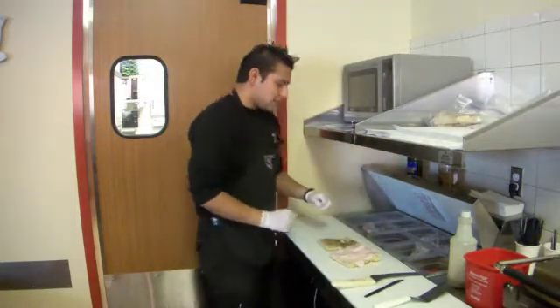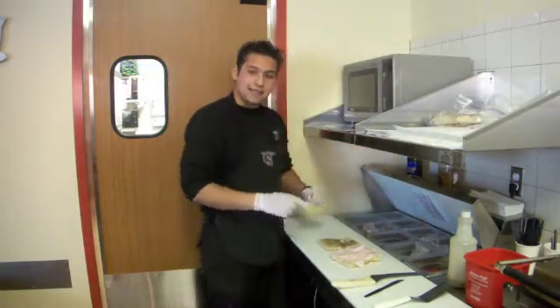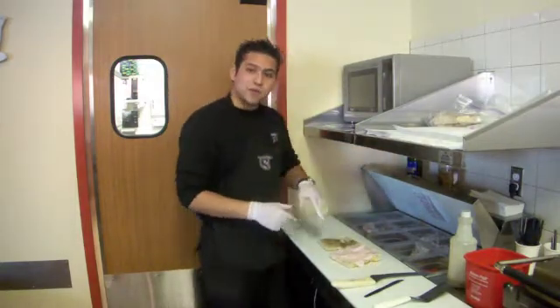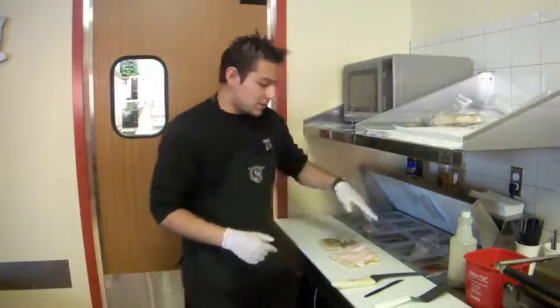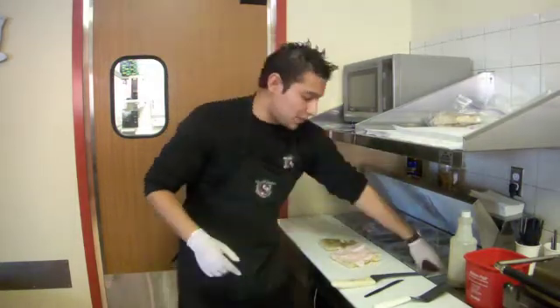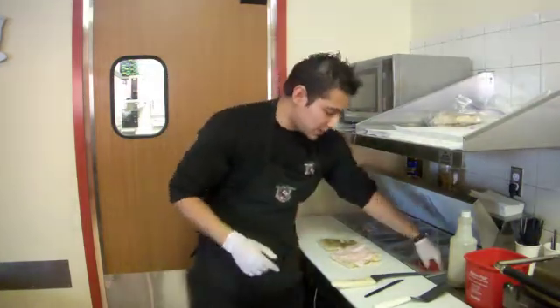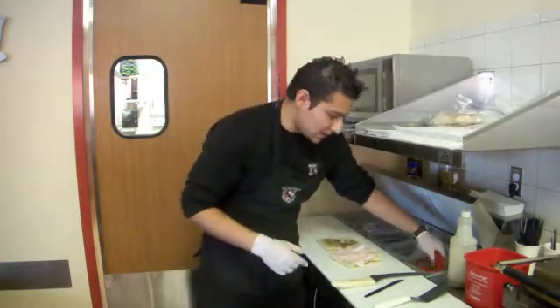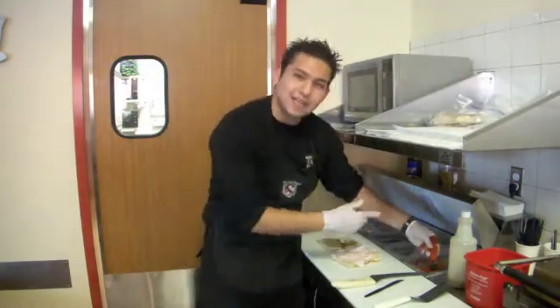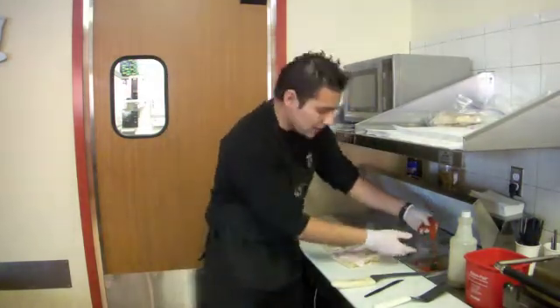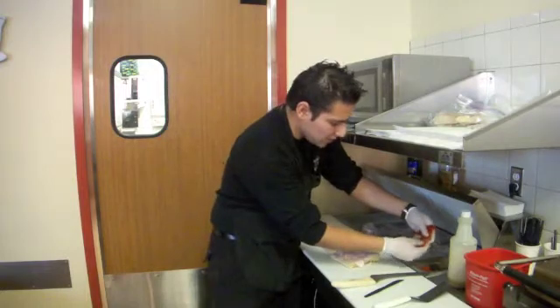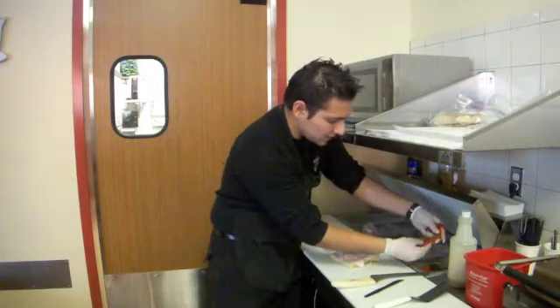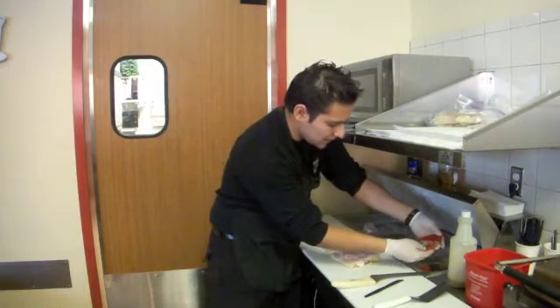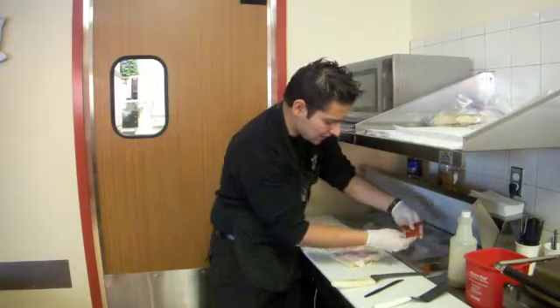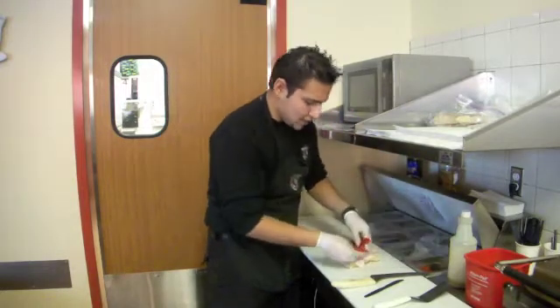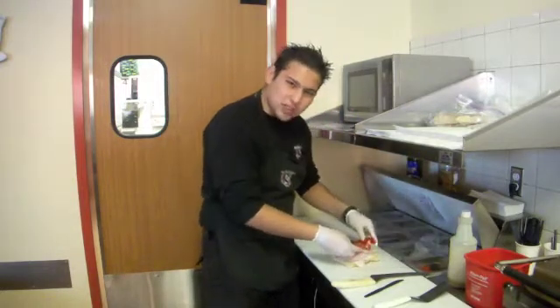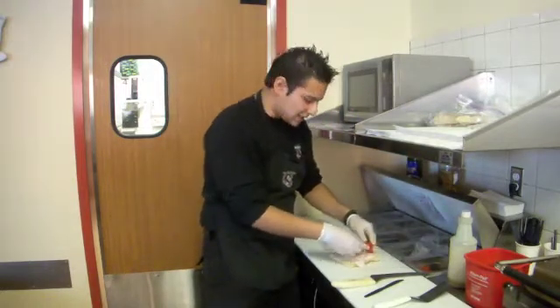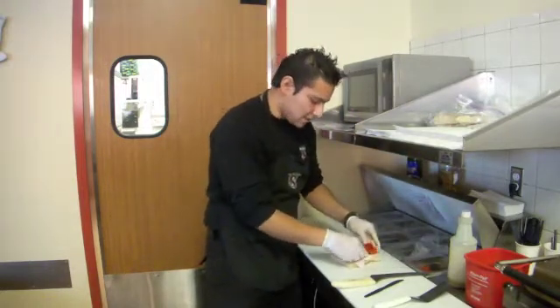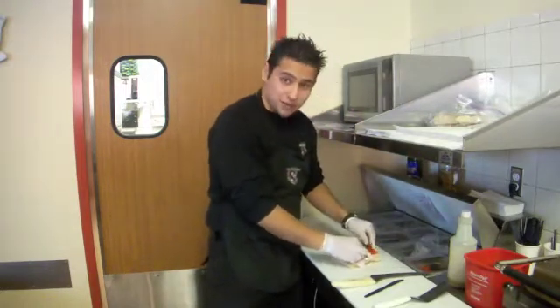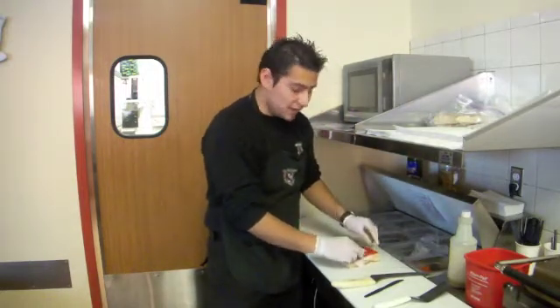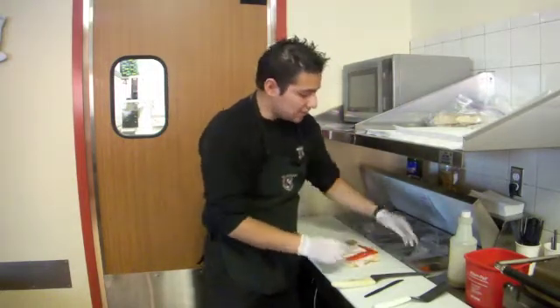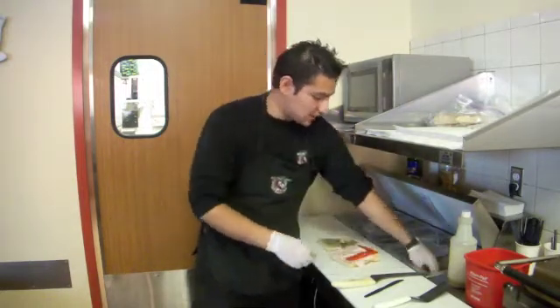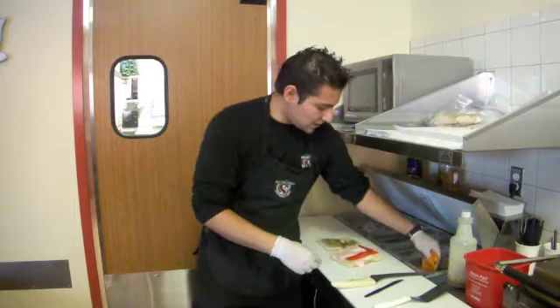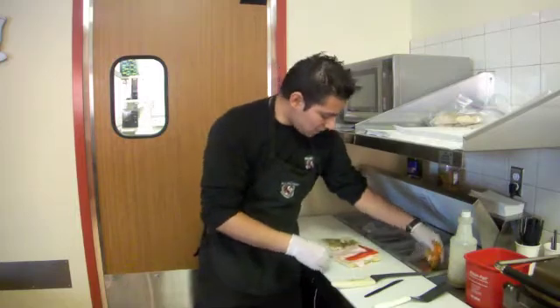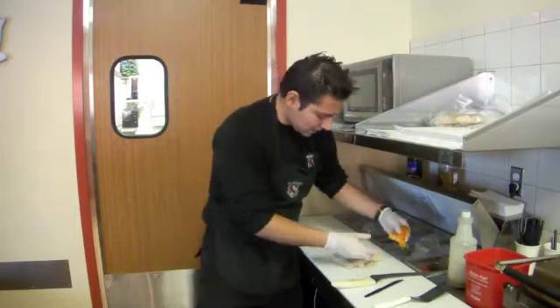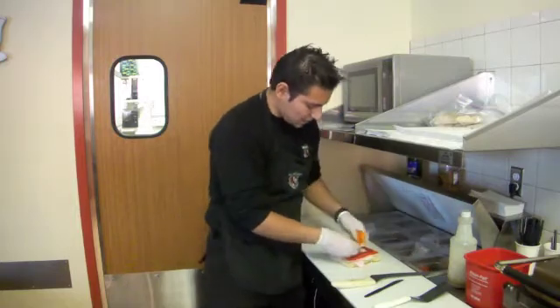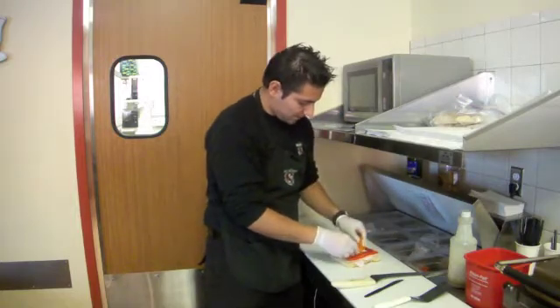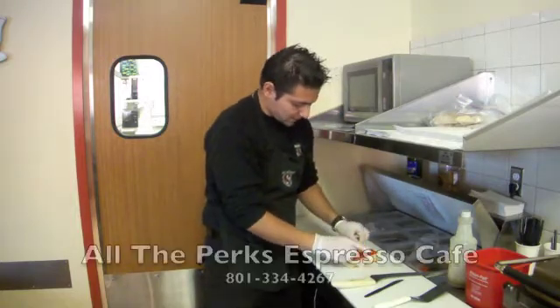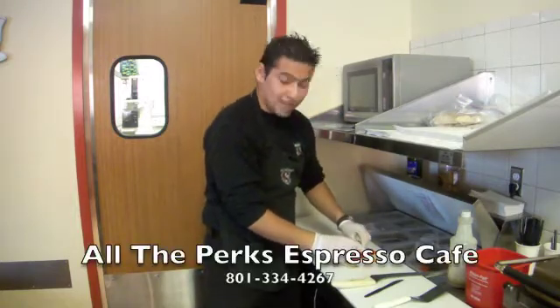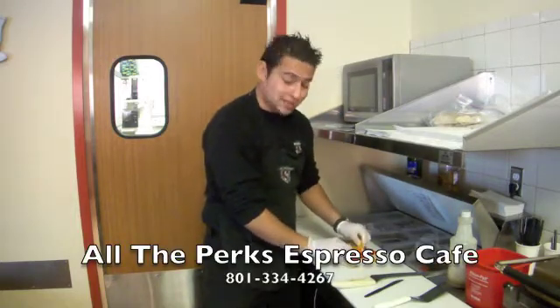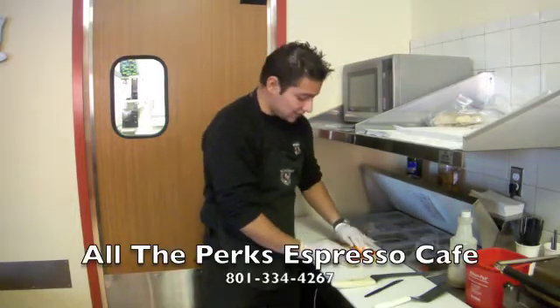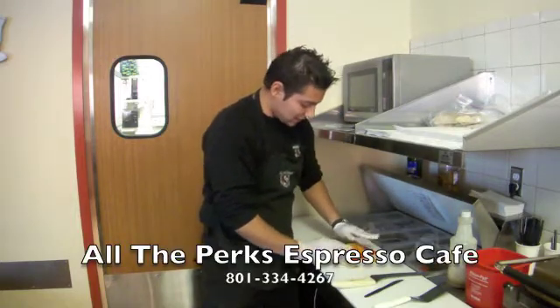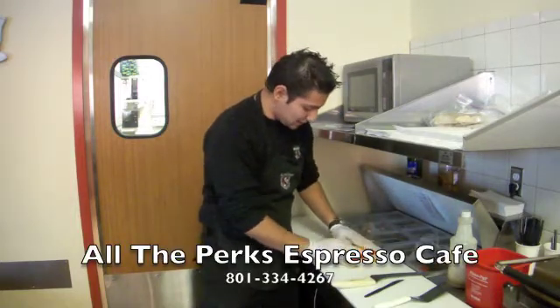So then in this one we use roasted peppers. This is a really good pepper because it's not too spicy, but it gives a good flavor to the sandwich. So we just take some of these and stick it in there.